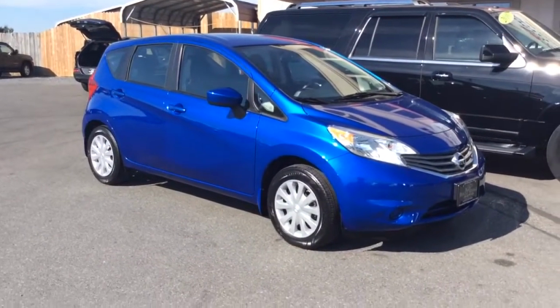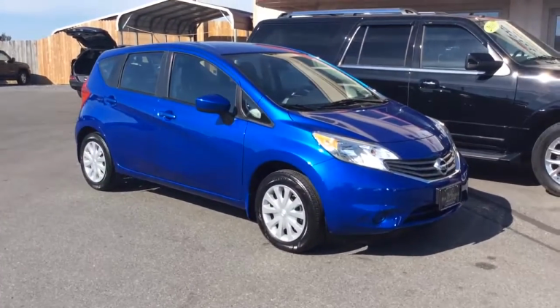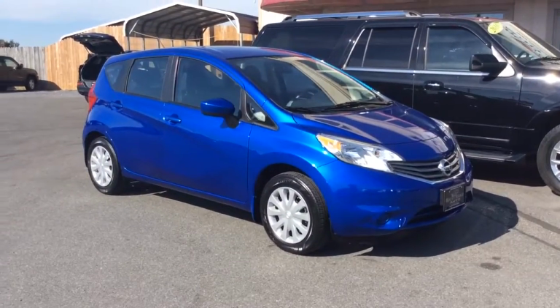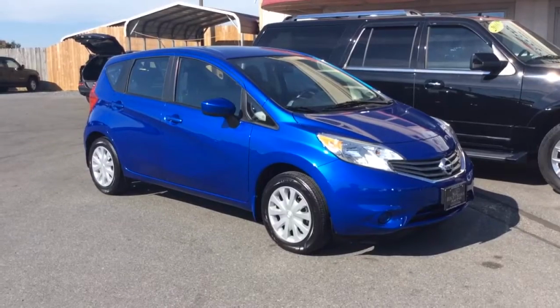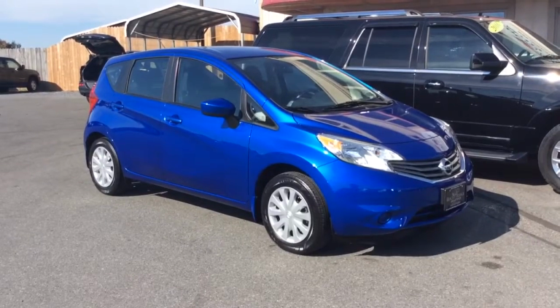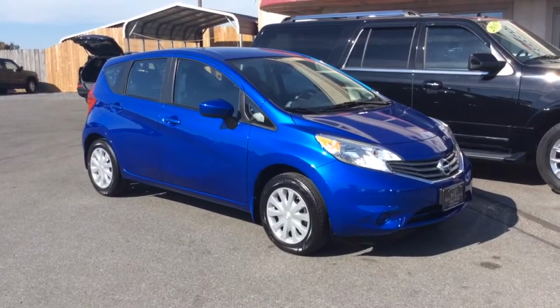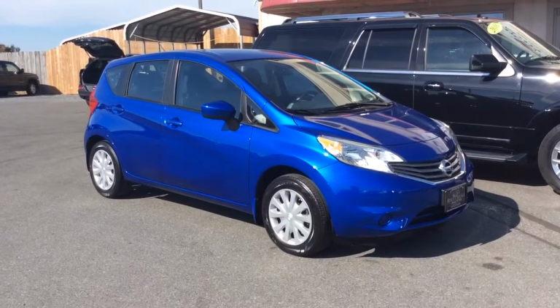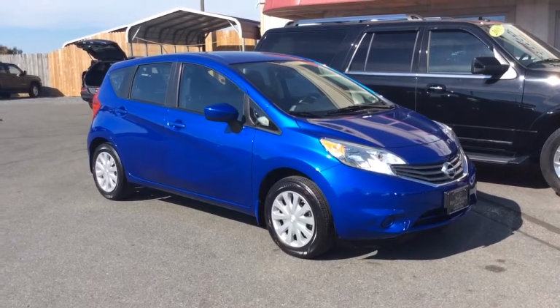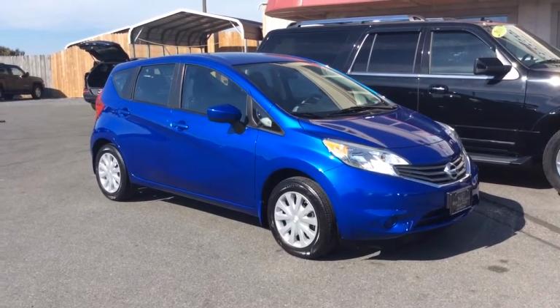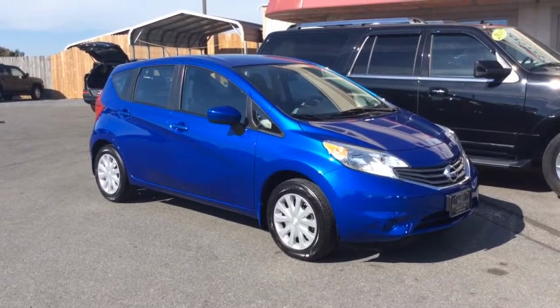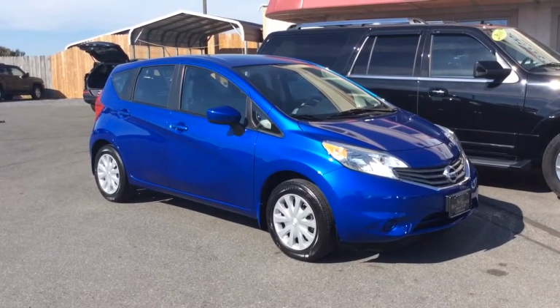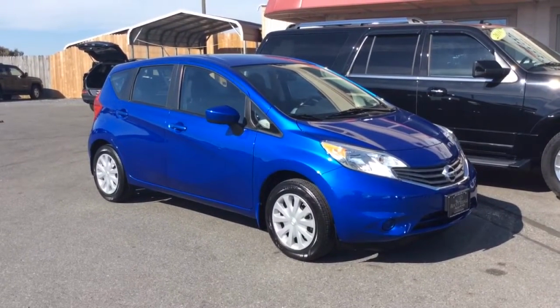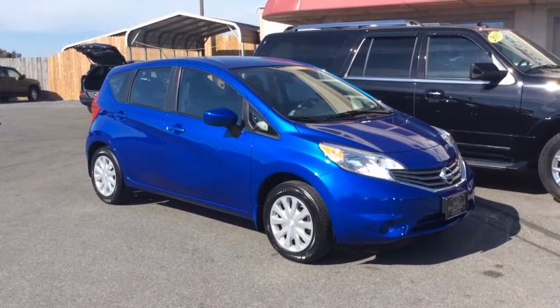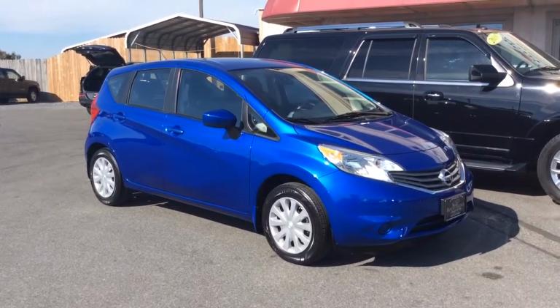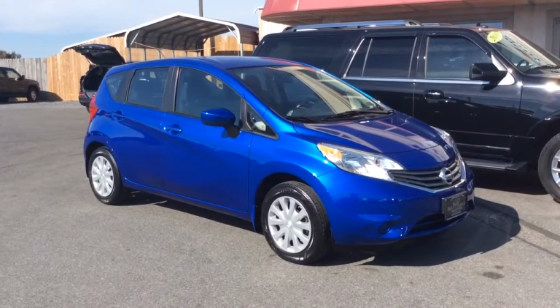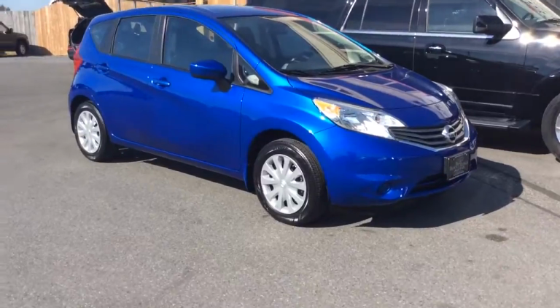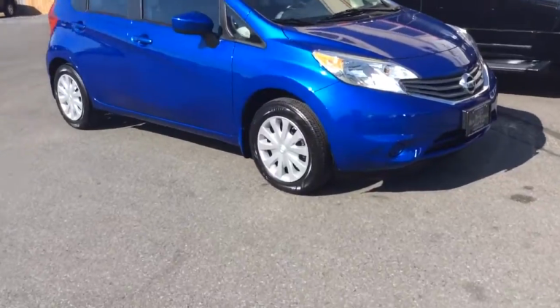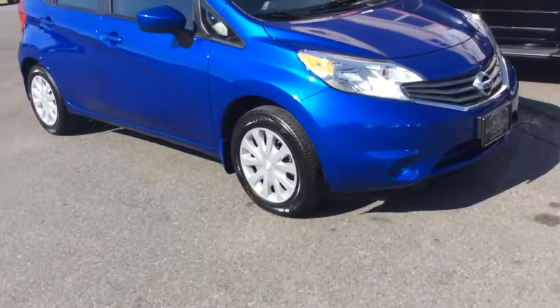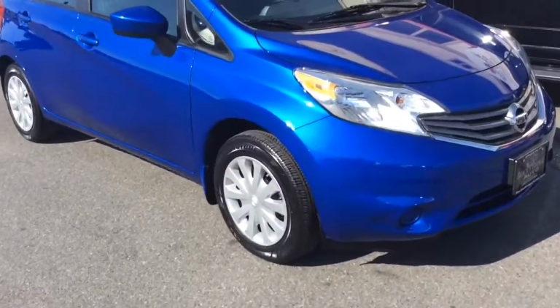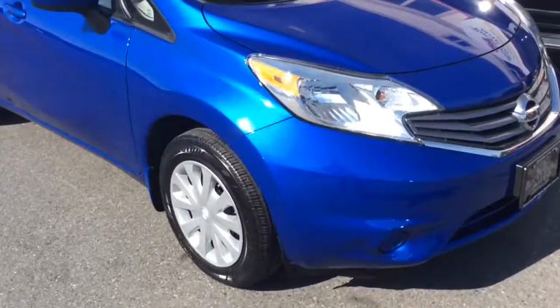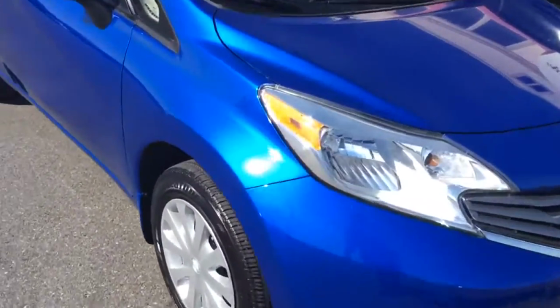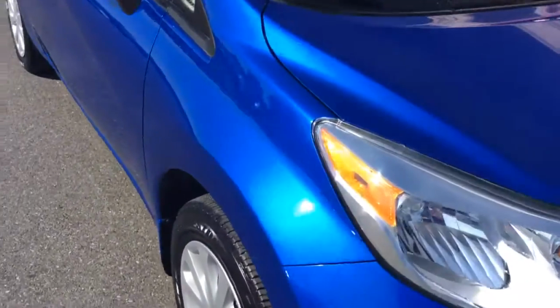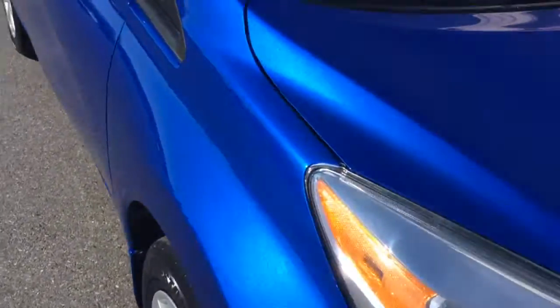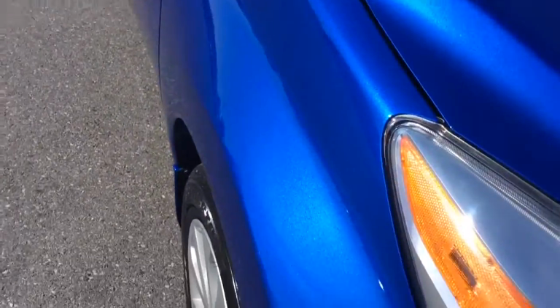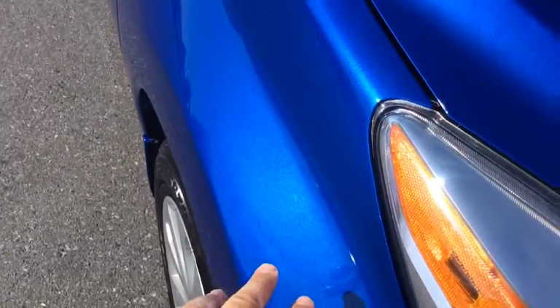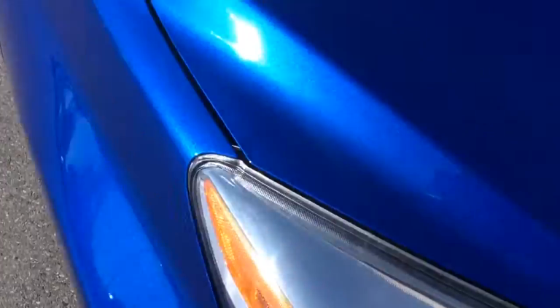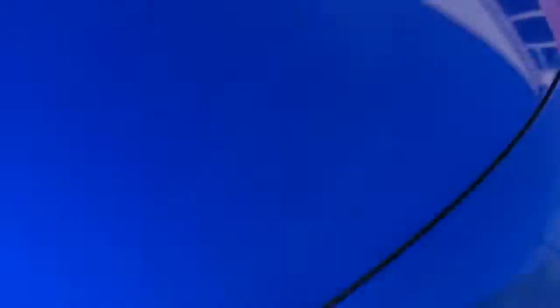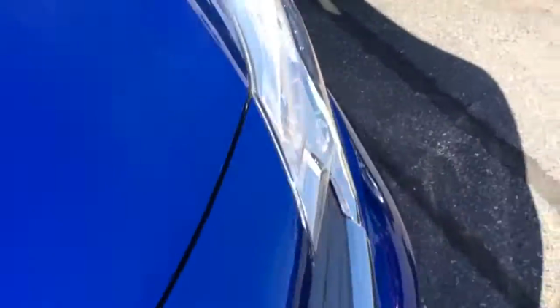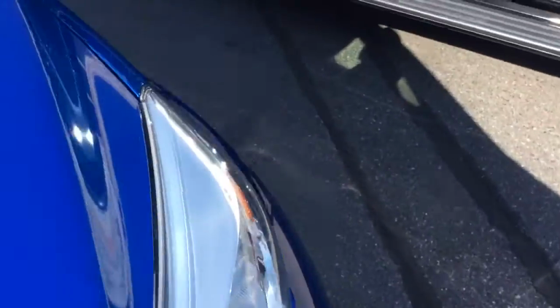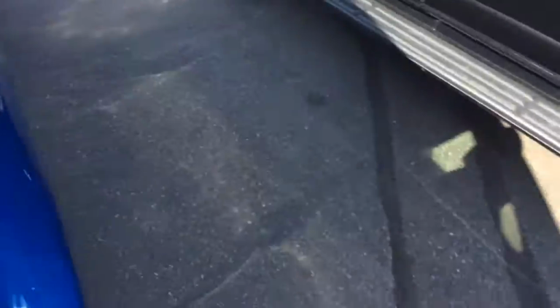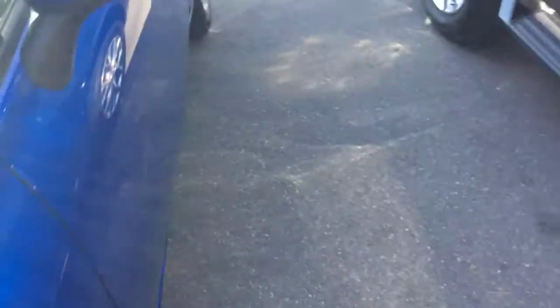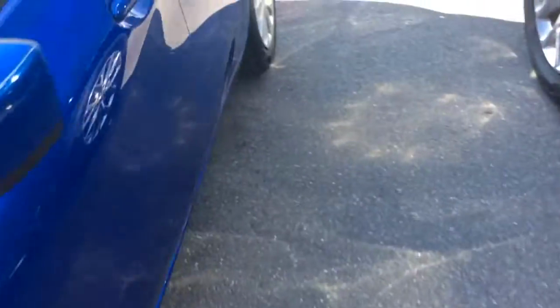Today I'm going to show you this 2015 Nissan Versa Note SV — it's a hatchback. The blue metallic color, really nice color, really pops in the sun there. You can see the metallic flake — nice clean car on the inside and out.